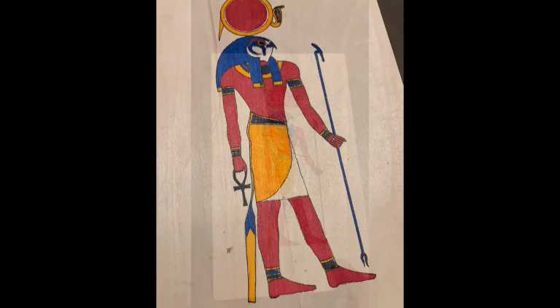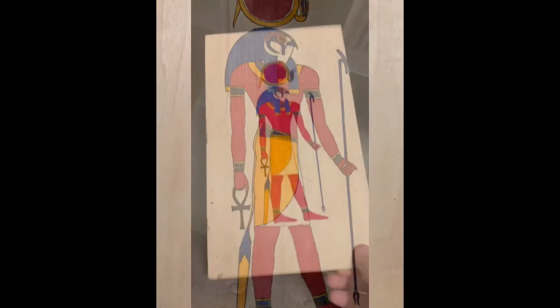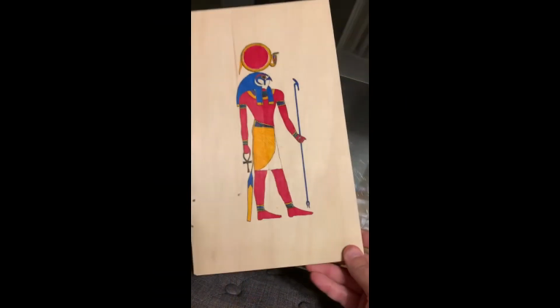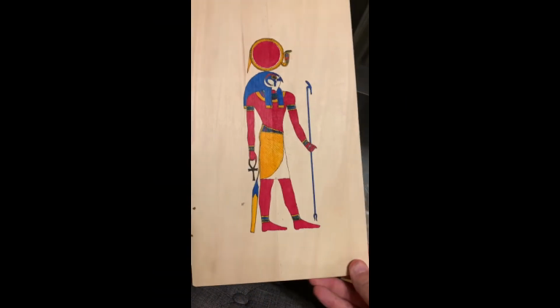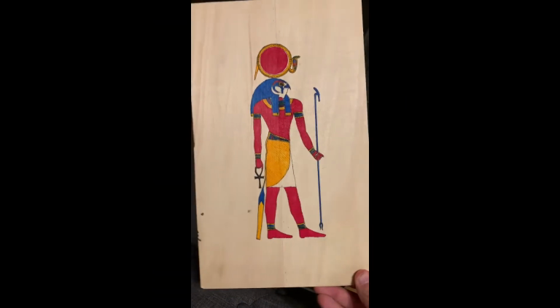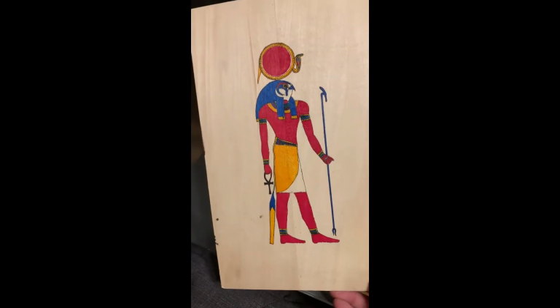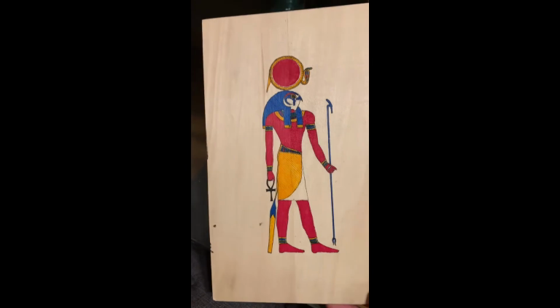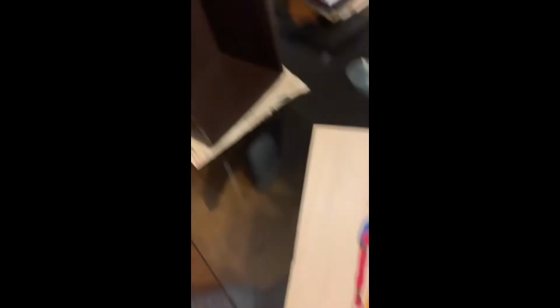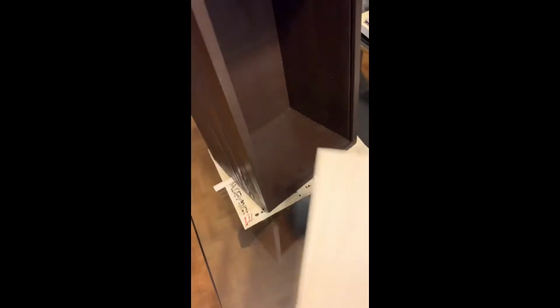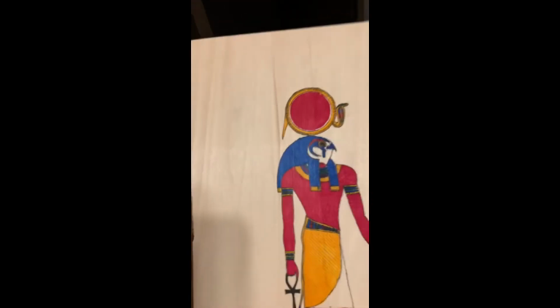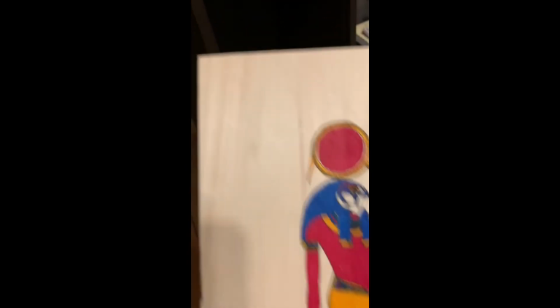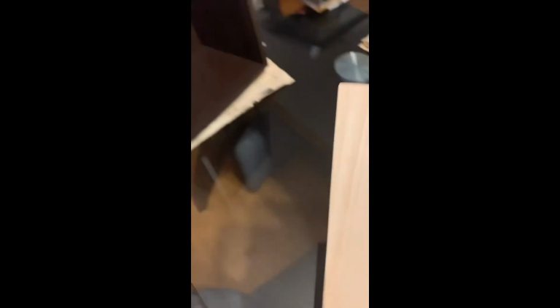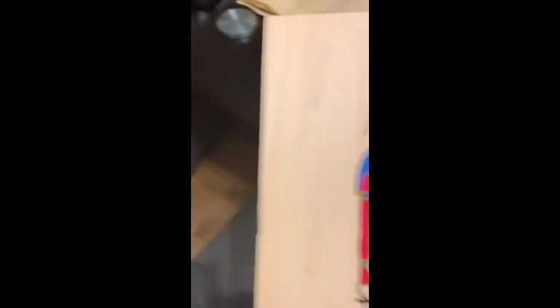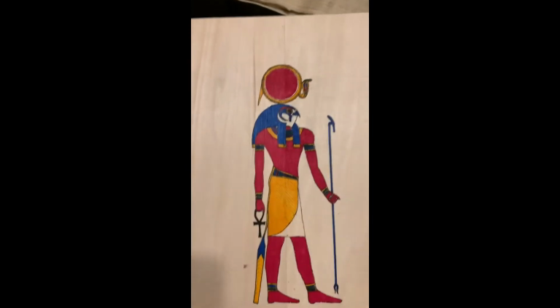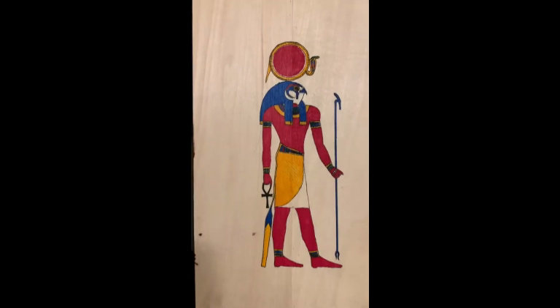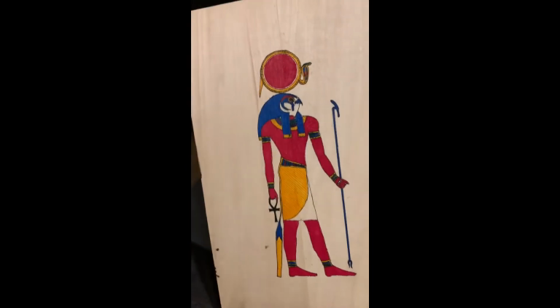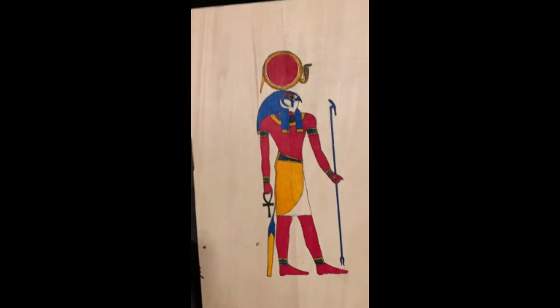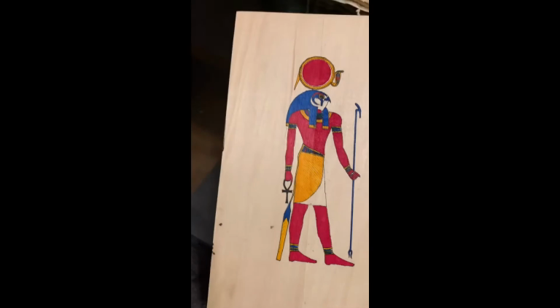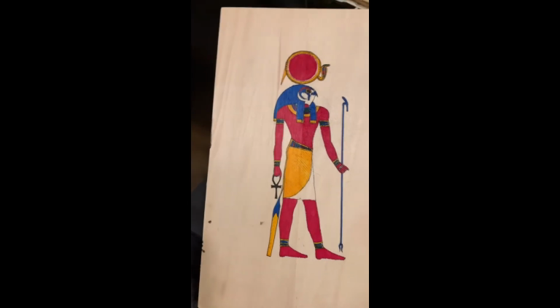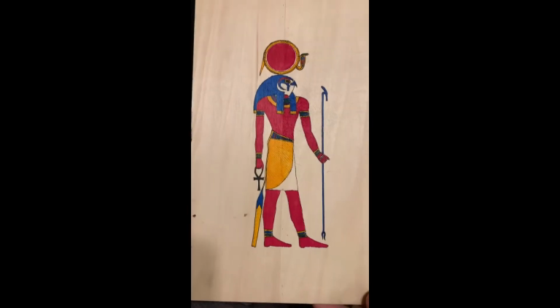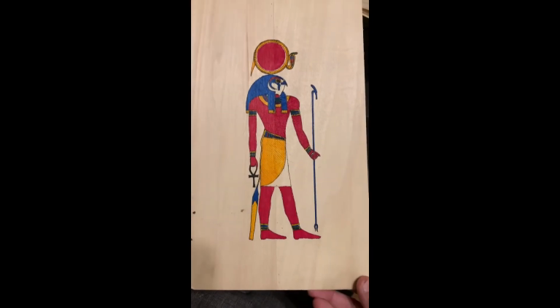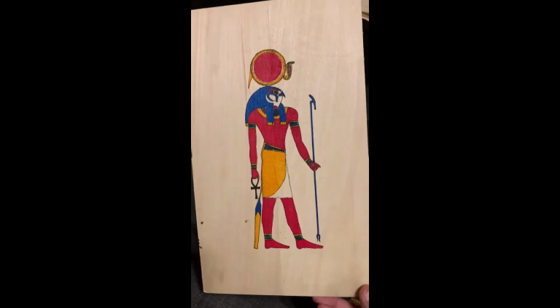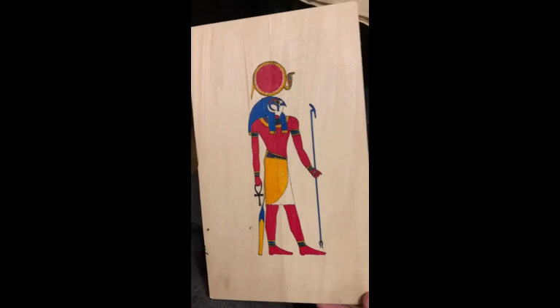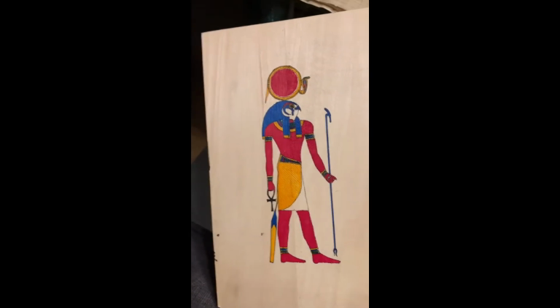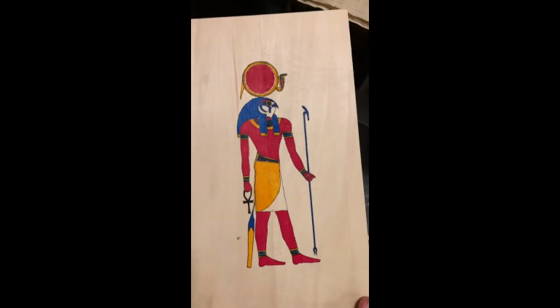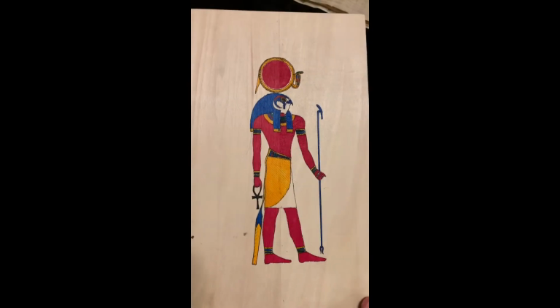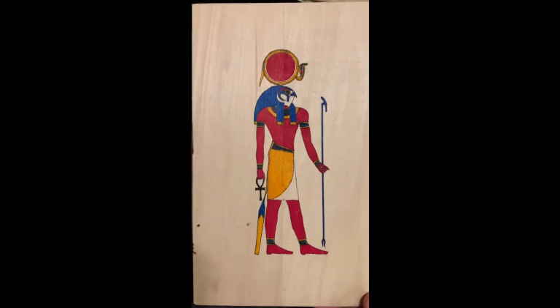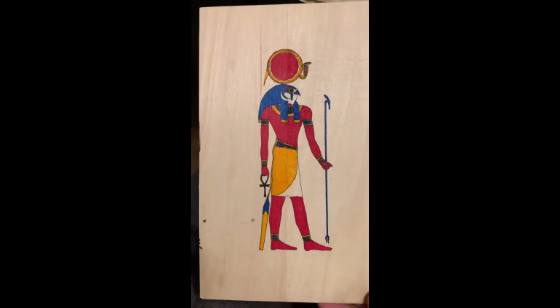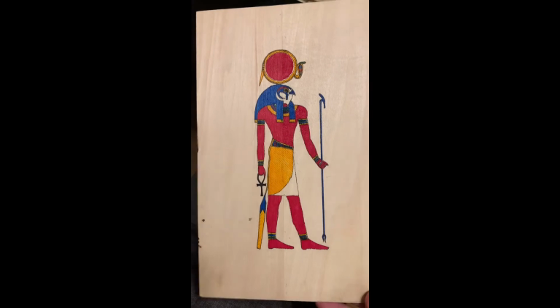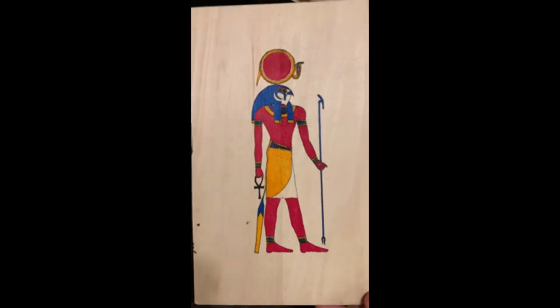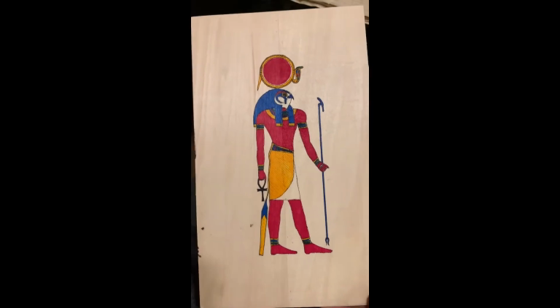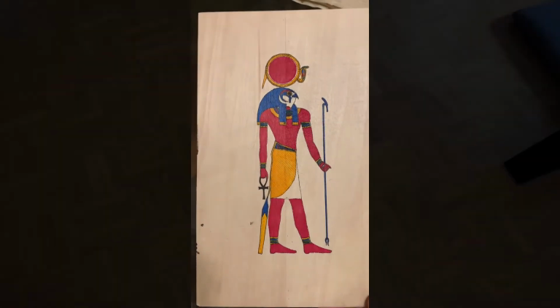So the Ra Horakti is done. I'm just going to wait for the box here to dry so I can put it in there and then gauge how much space I have on the borders, so I can decide if I want to do hieroglyphs or maybe additional glyphs on it. We'll have to wait and see.